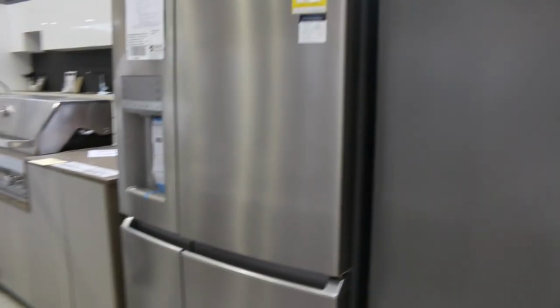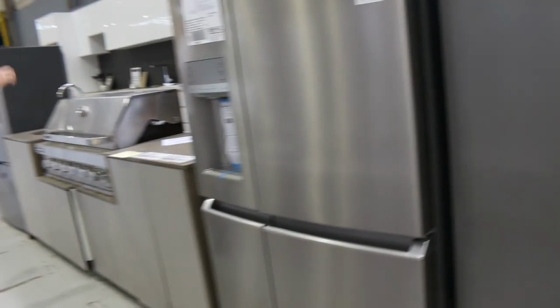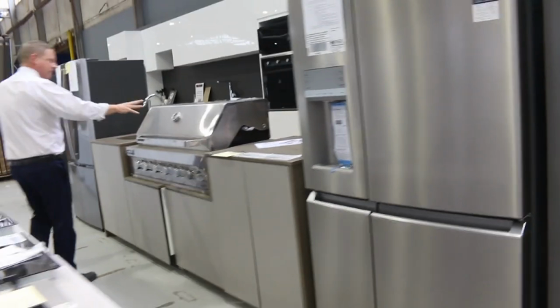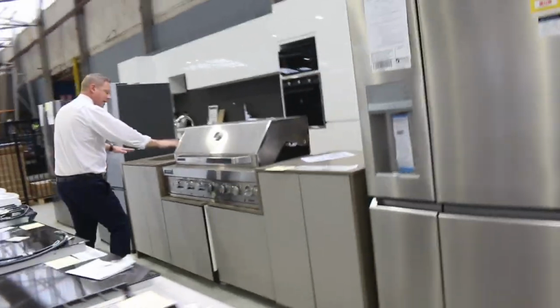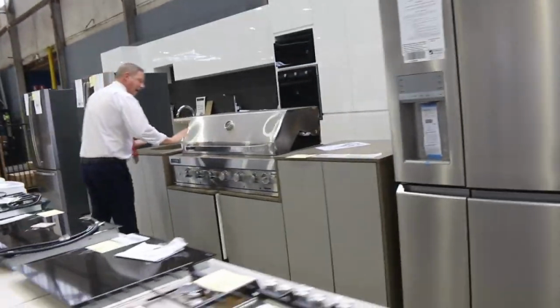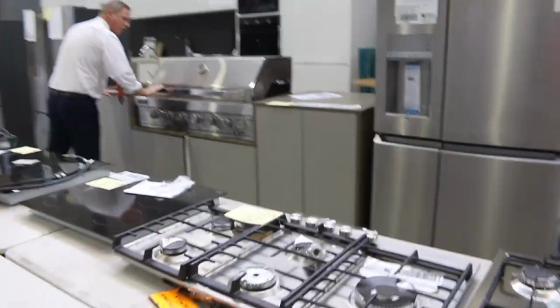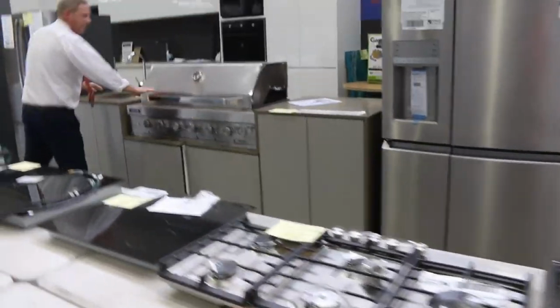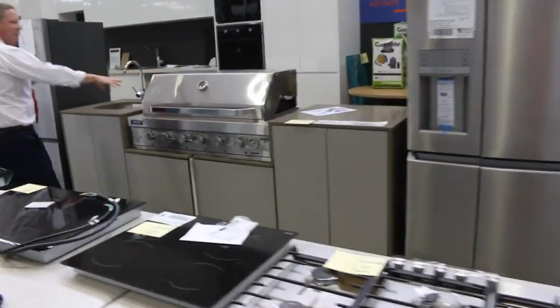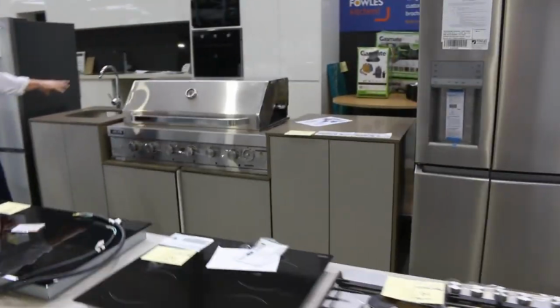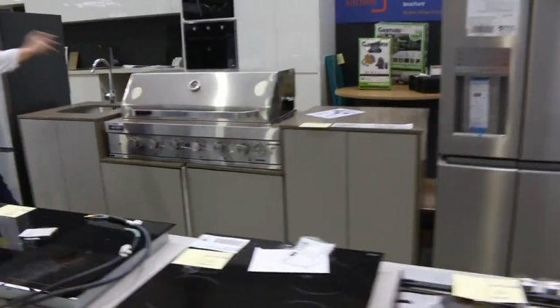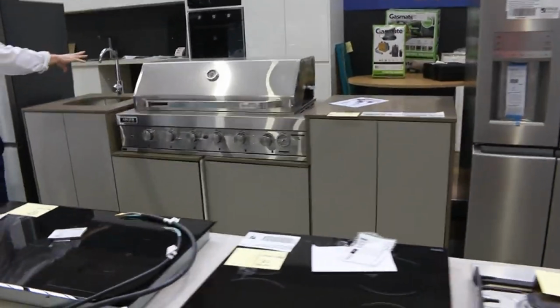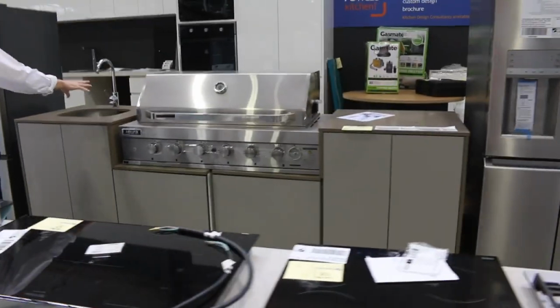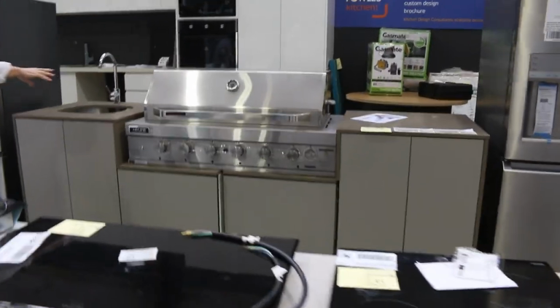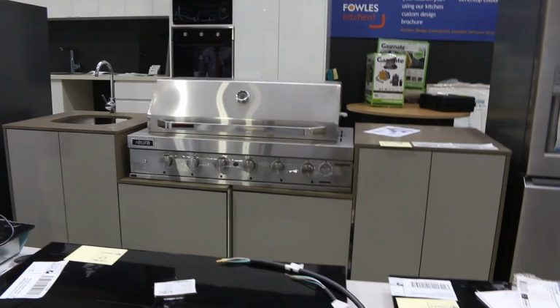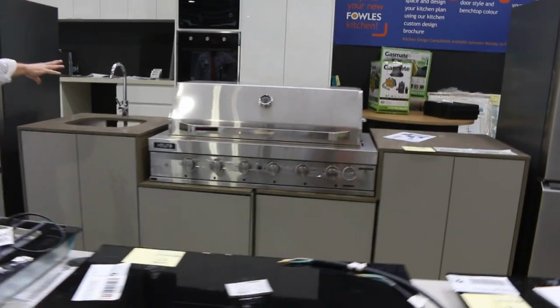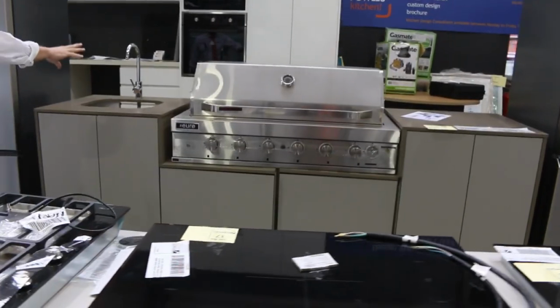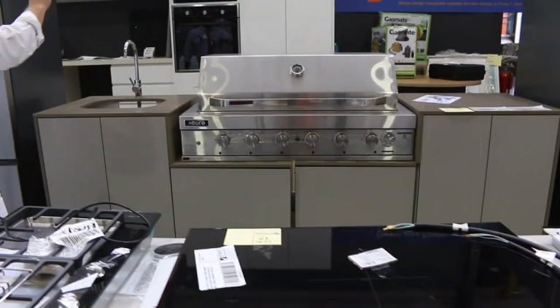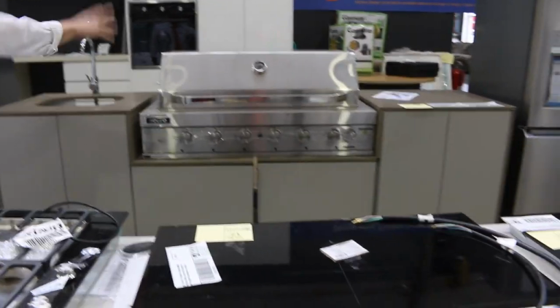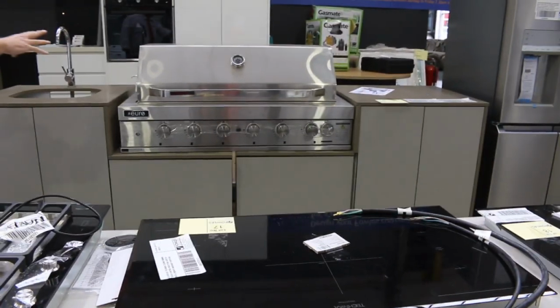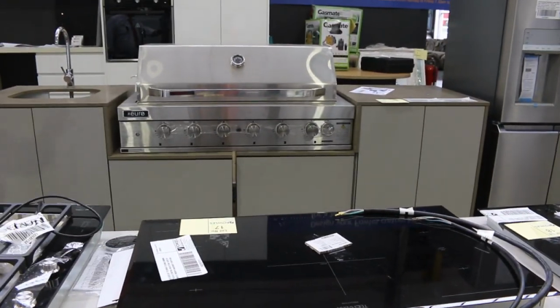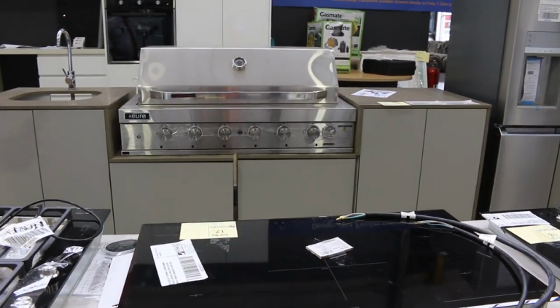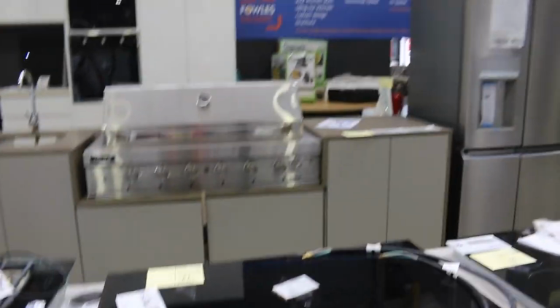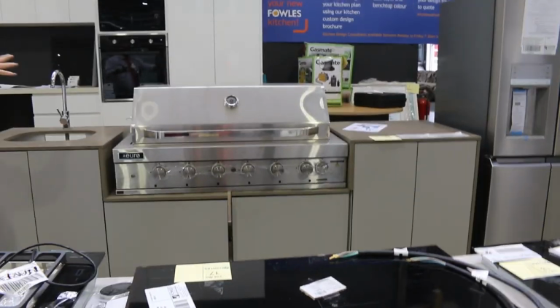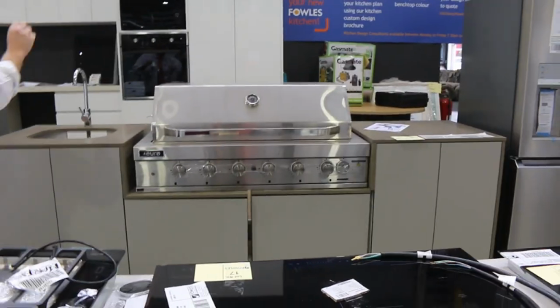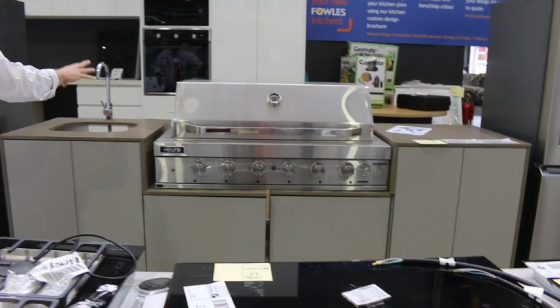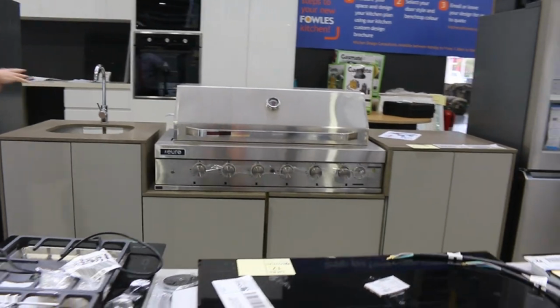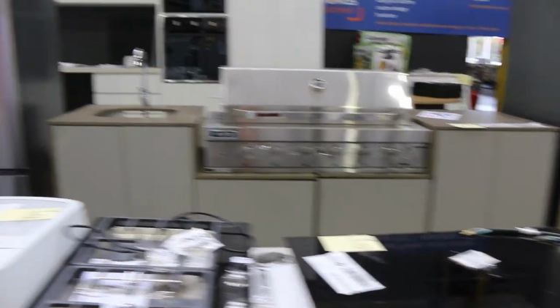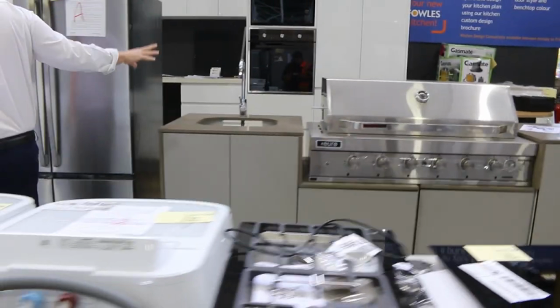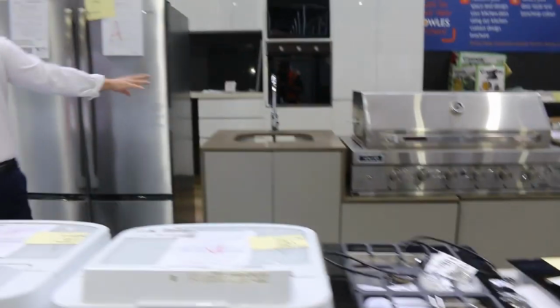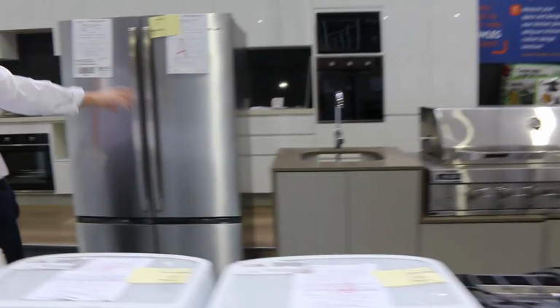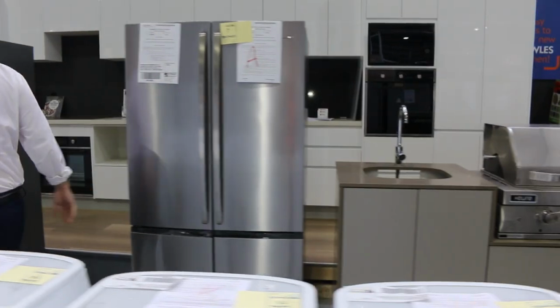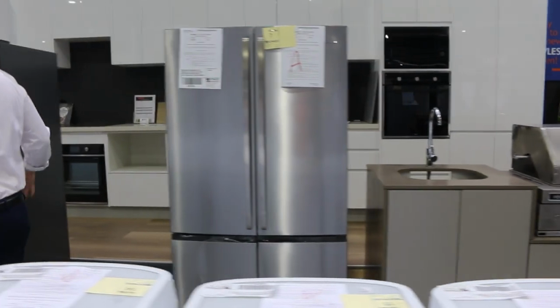Through here there's a nice looking outdoor kitchen. Probably bidding around that $3,500 mark. We've had quite a few of those come through — only one or two left now. They've been really popular. They're about $8,000 in the shops.